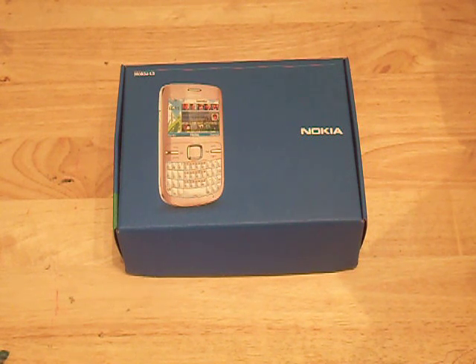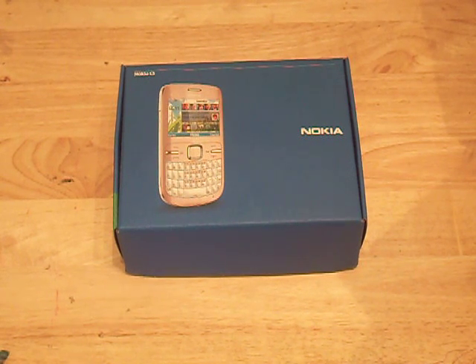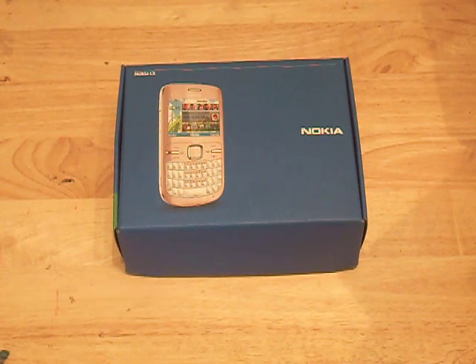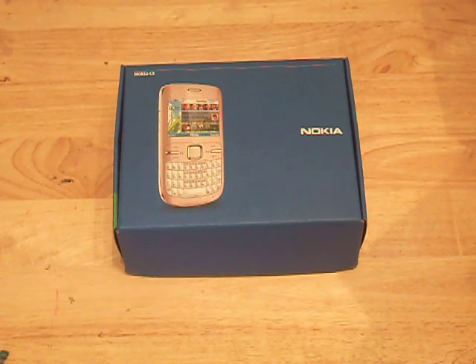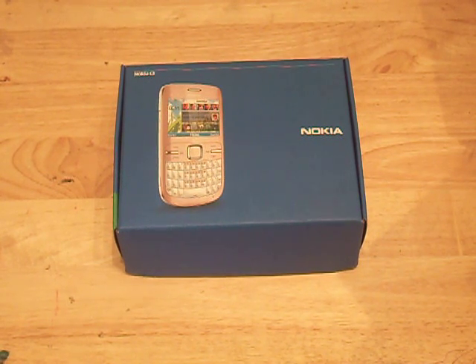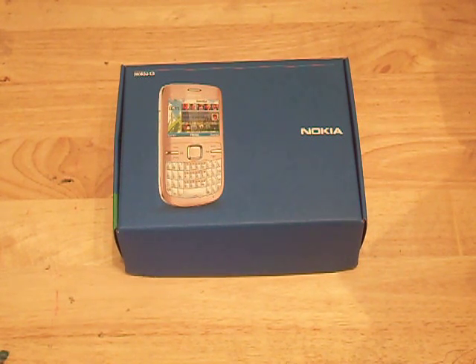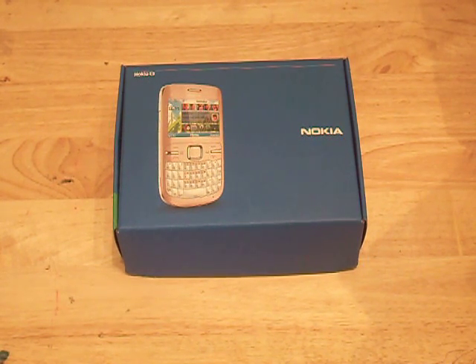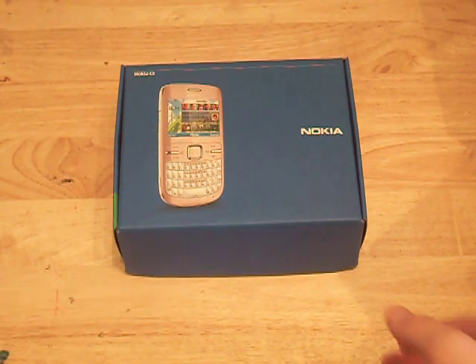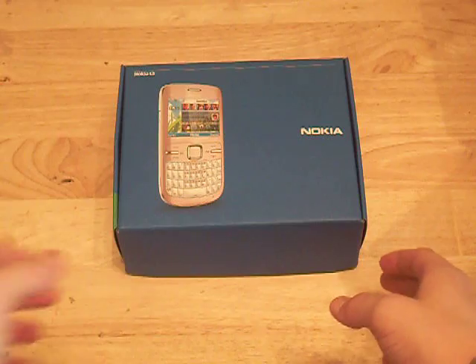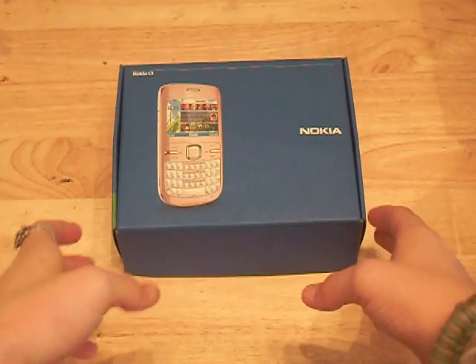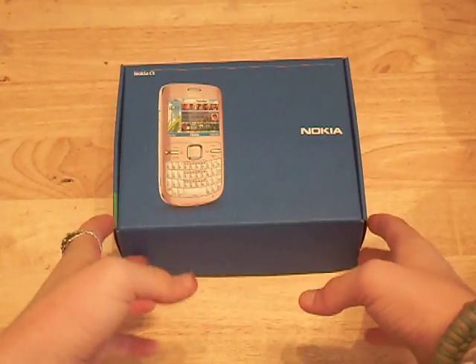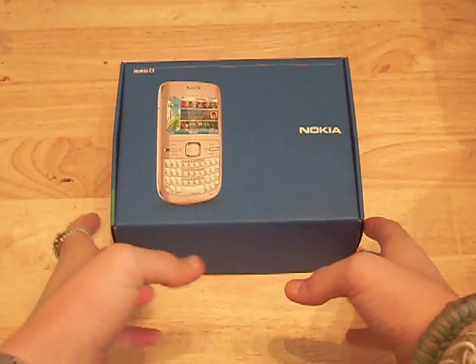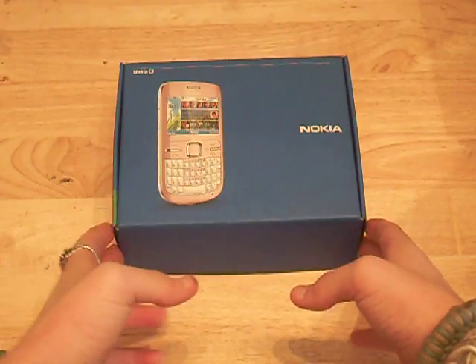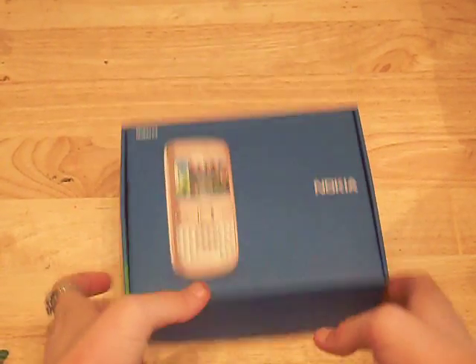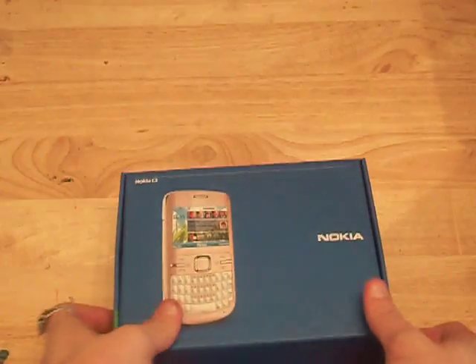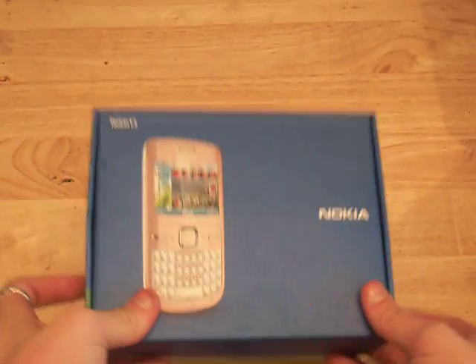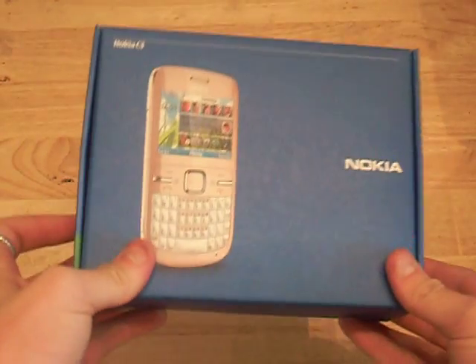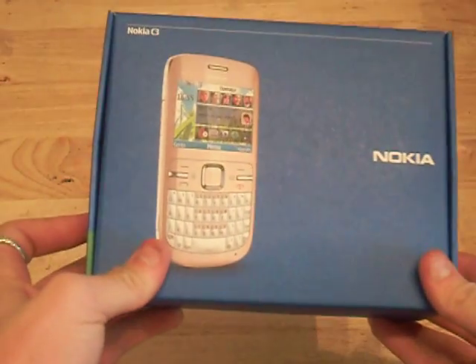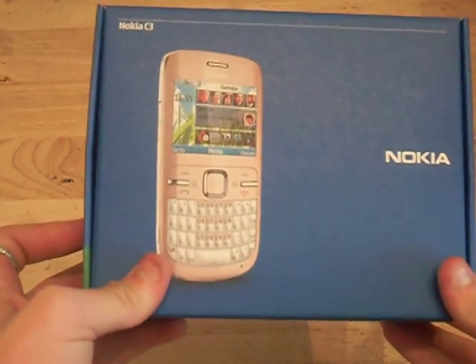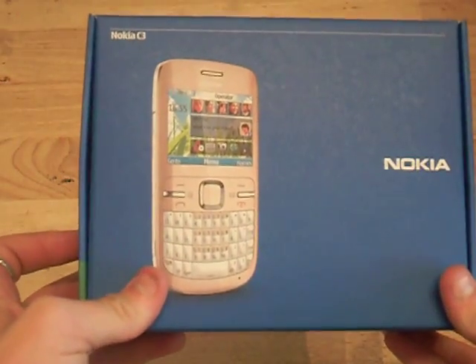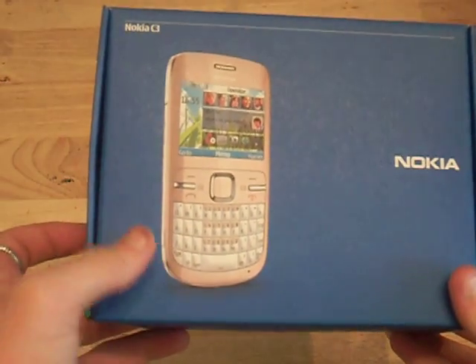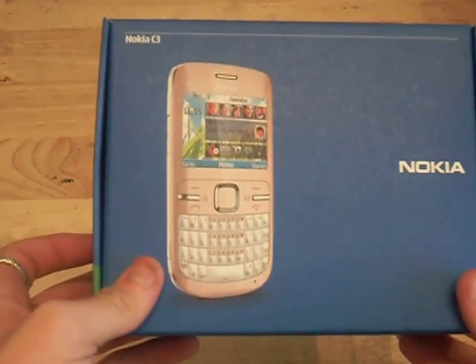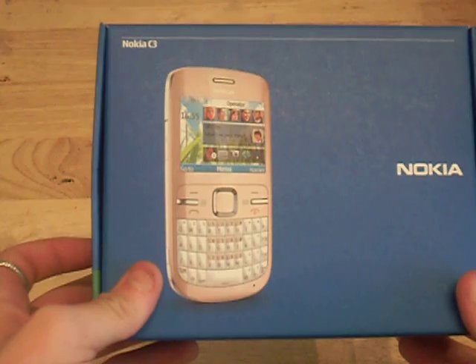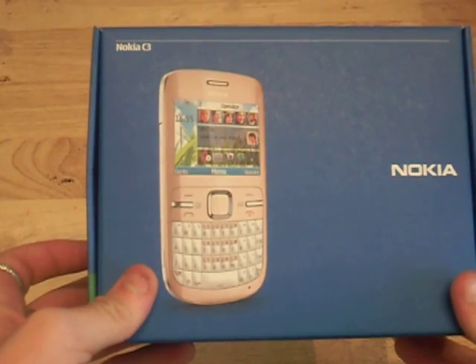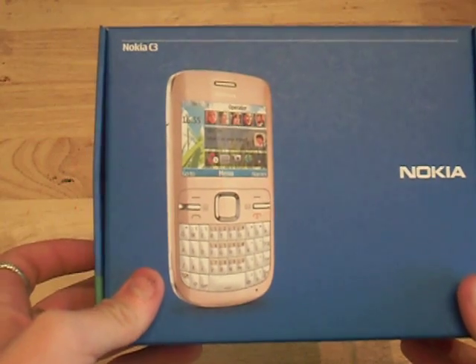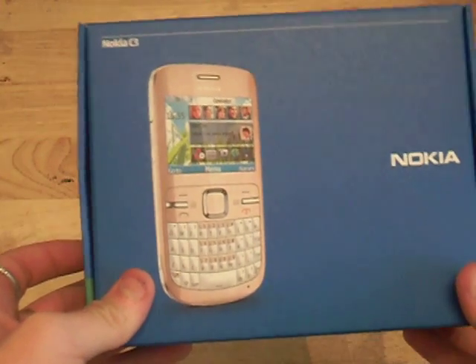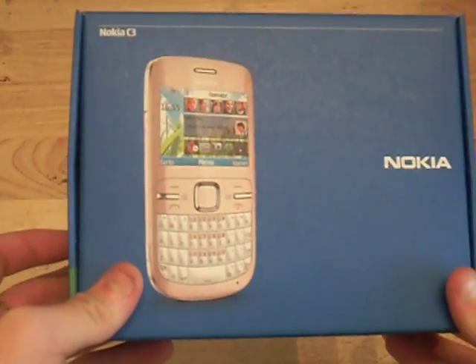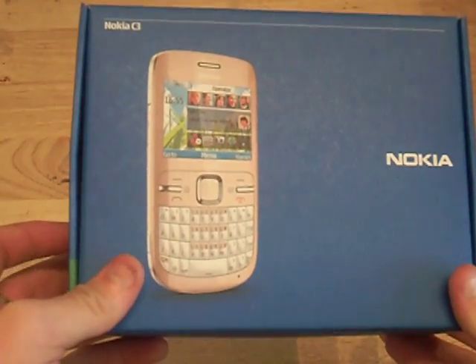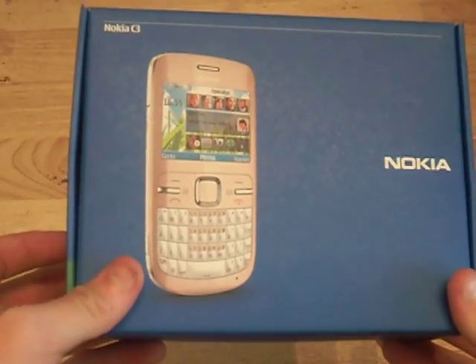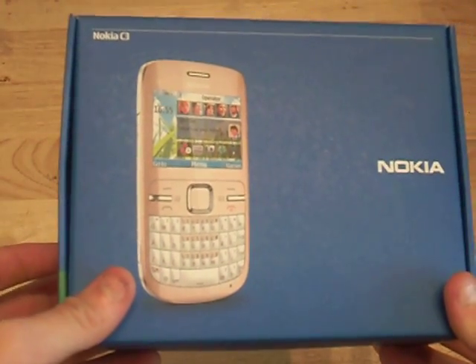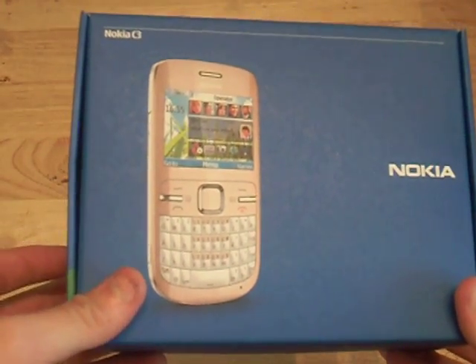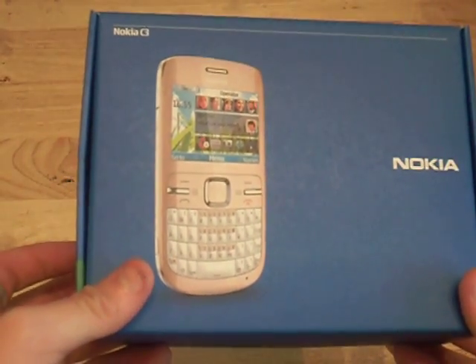Hey guys, it's Dom here from MobileDom.com and today I have an unboxing for you of the Nokia C3. So let's get right to it.